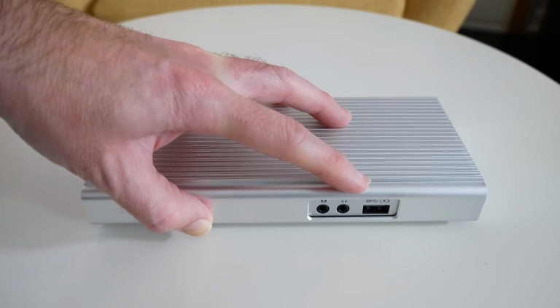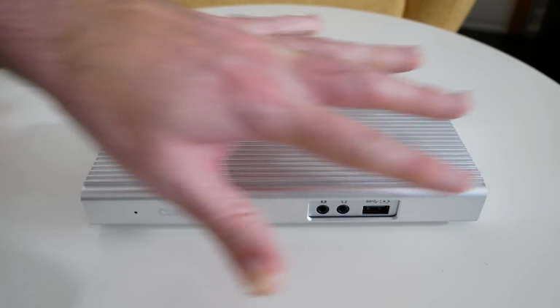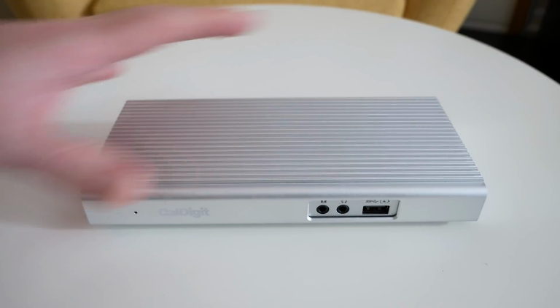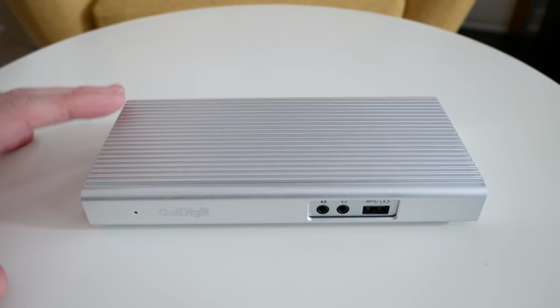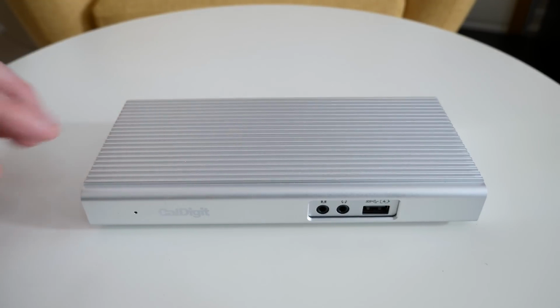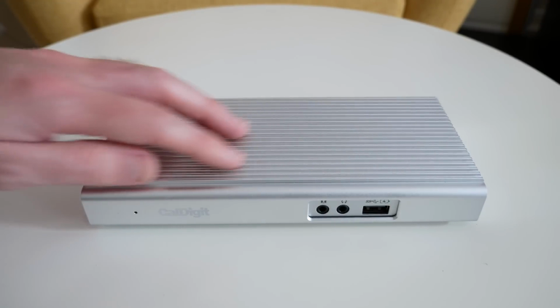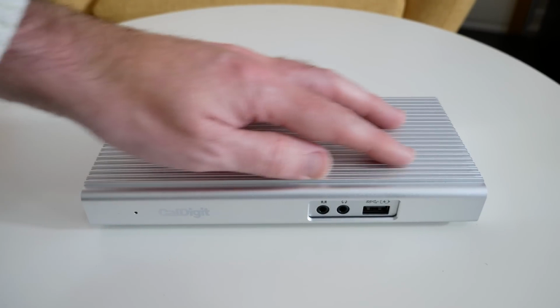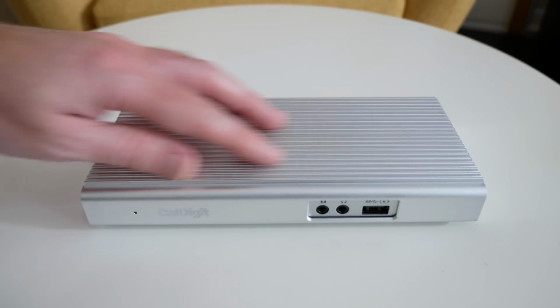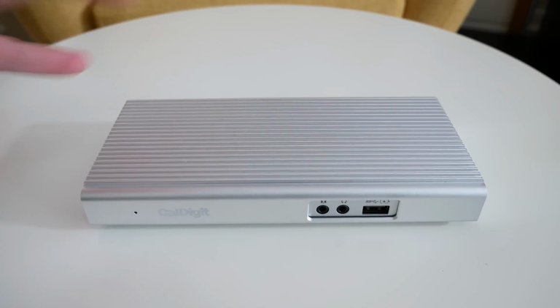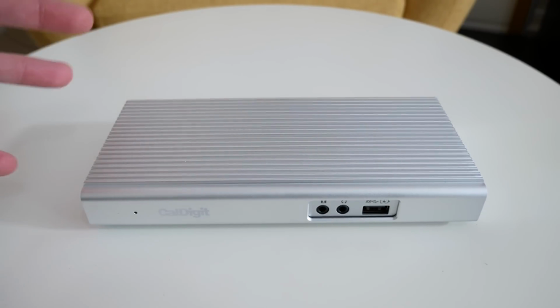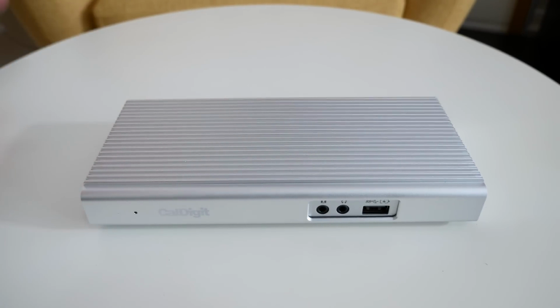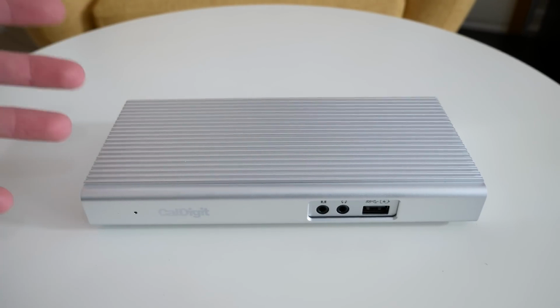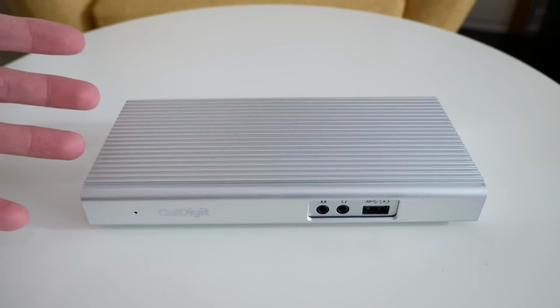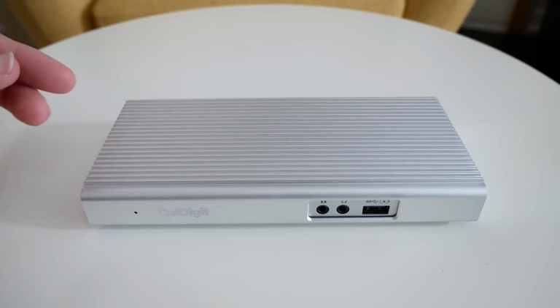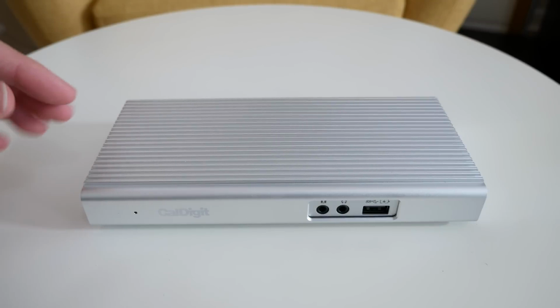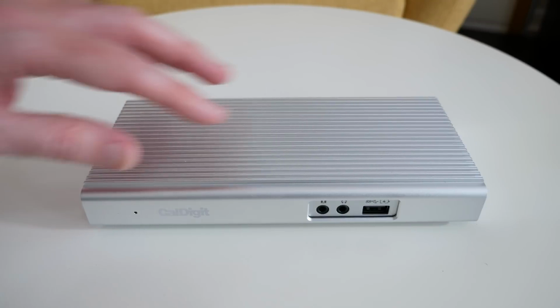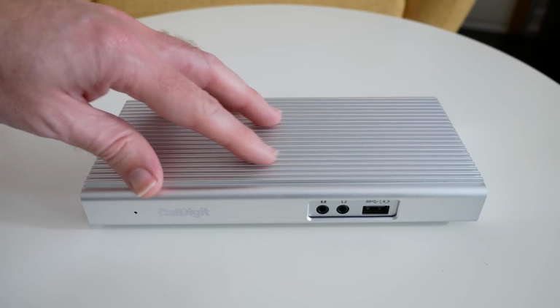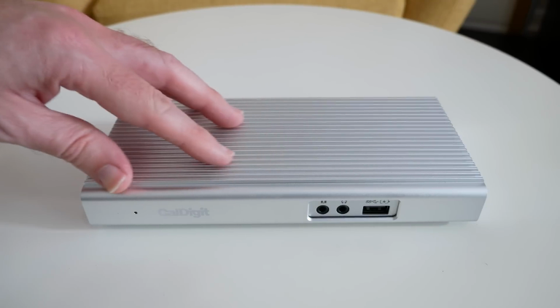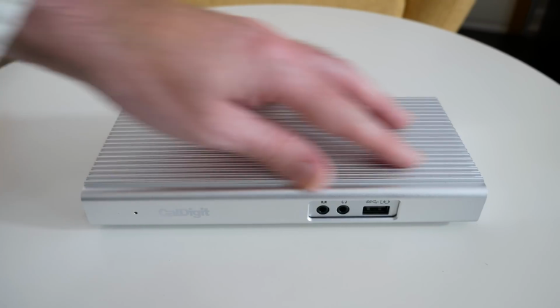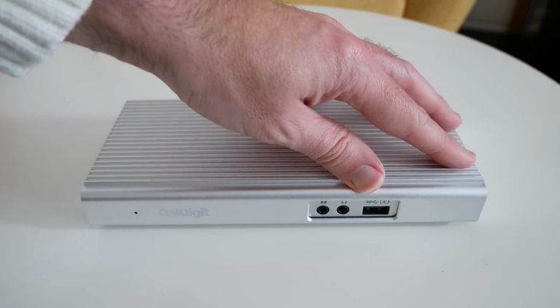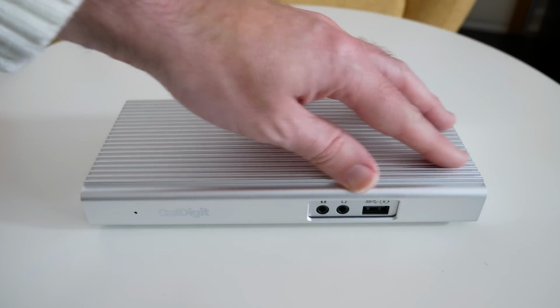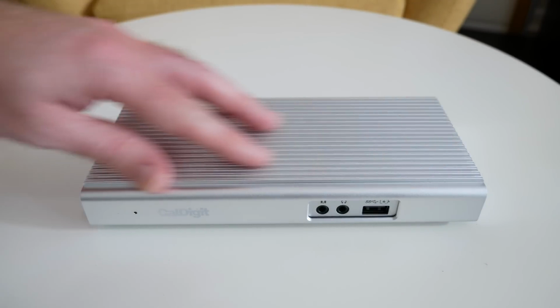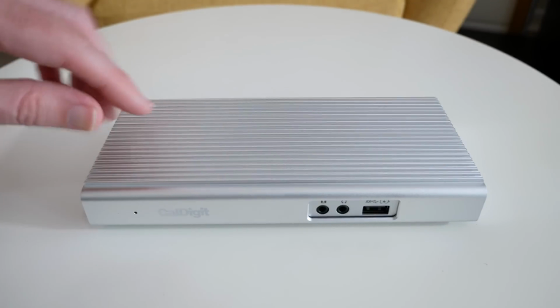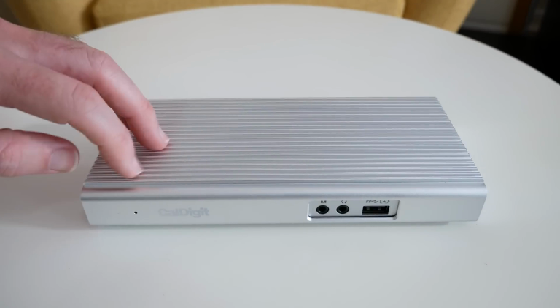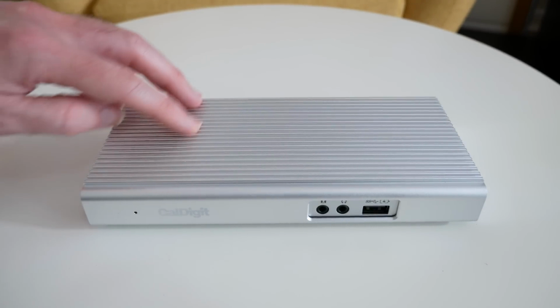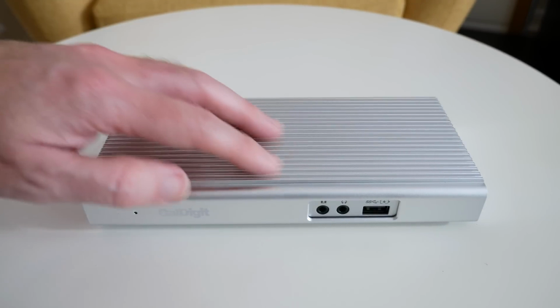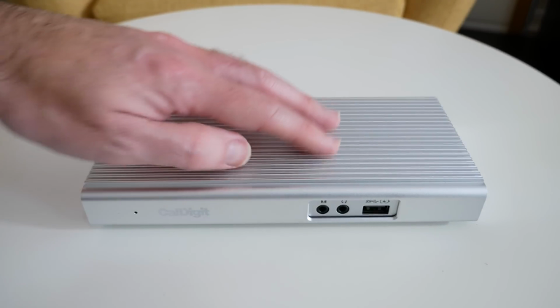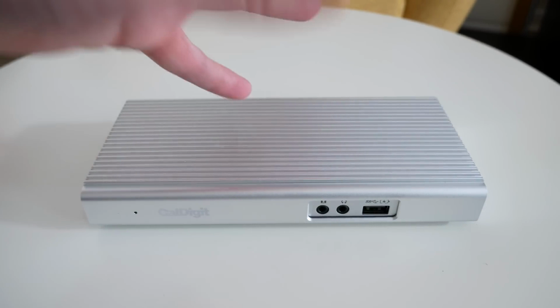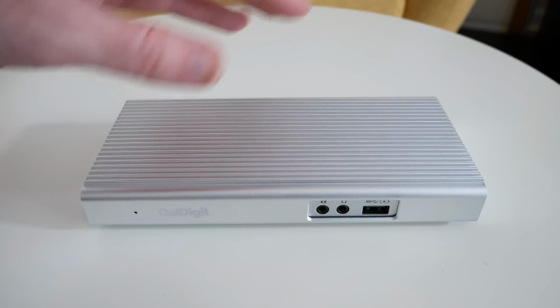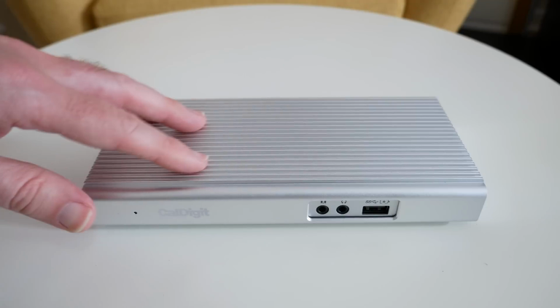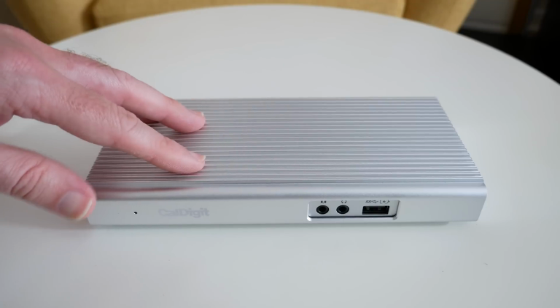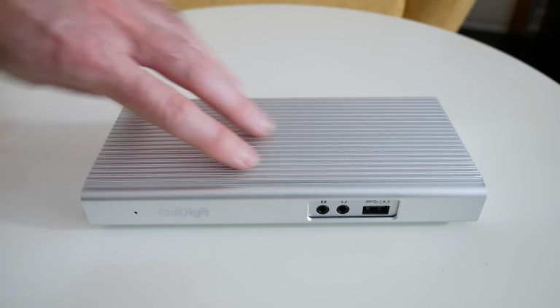The overall design is very good — I love the materials used. CalDigit always do an amazing job on their build quality. This is made of aluminium all the way throughout and I love the fins on the top, which also help with heat dissipation.